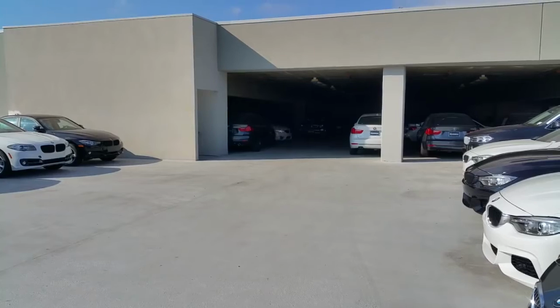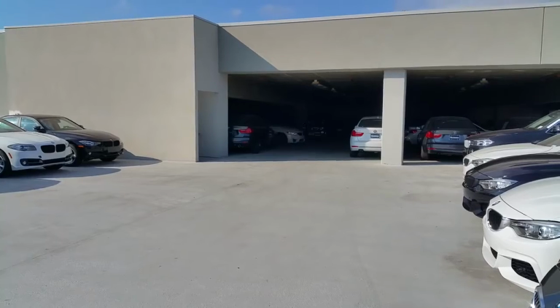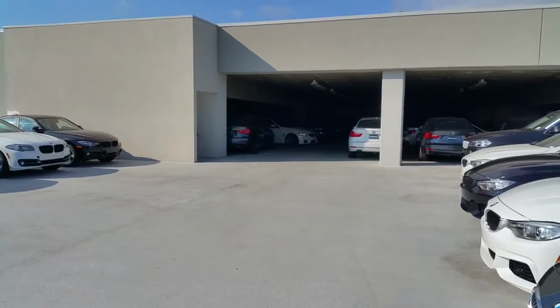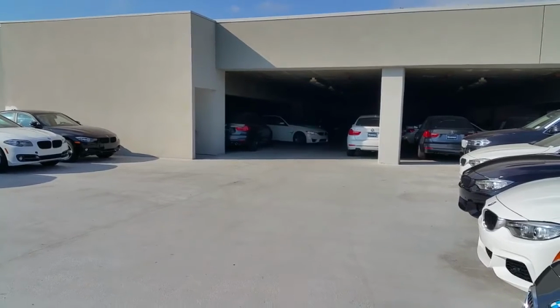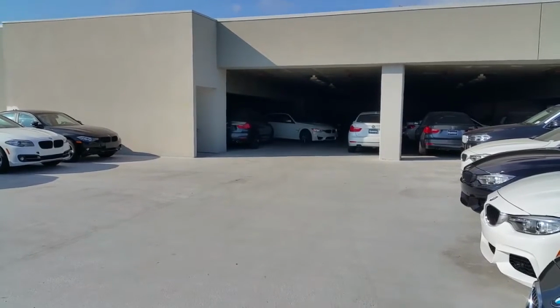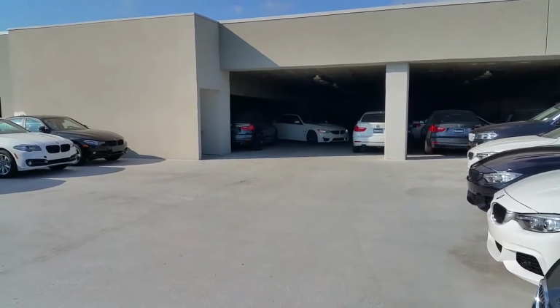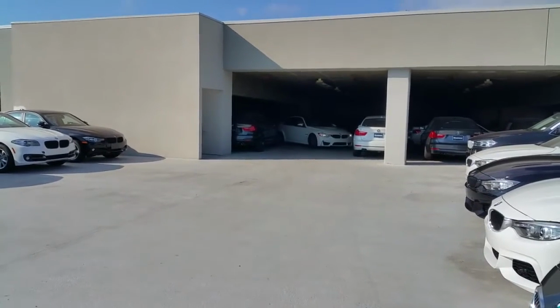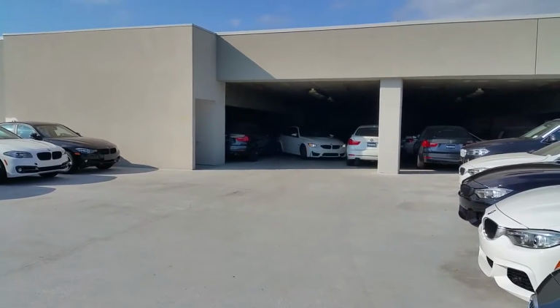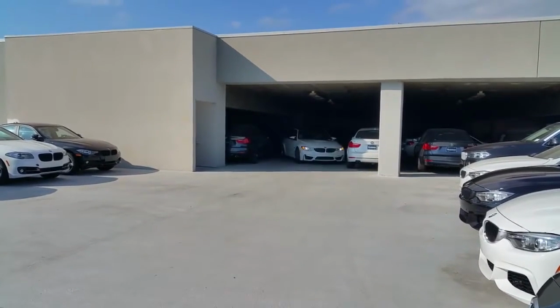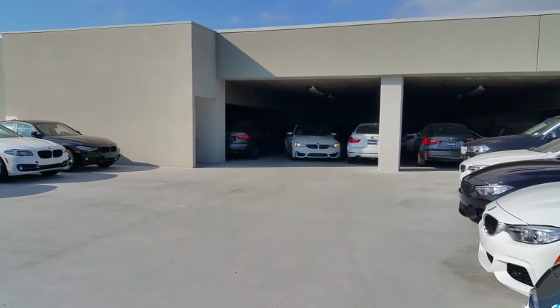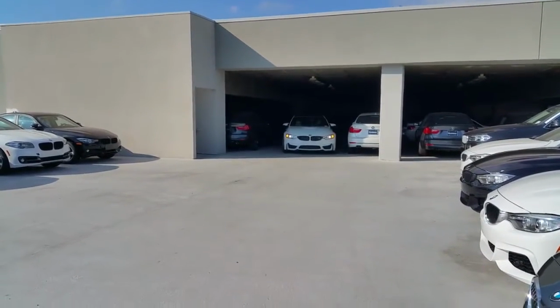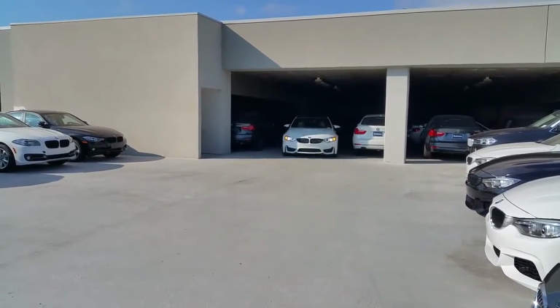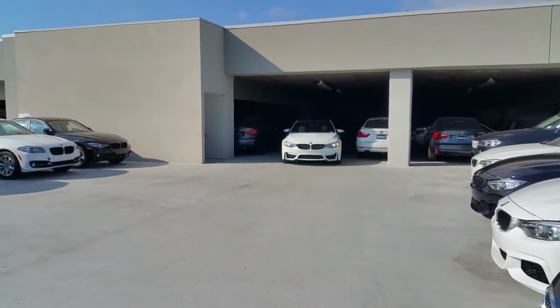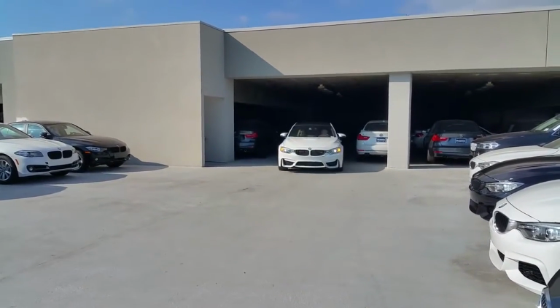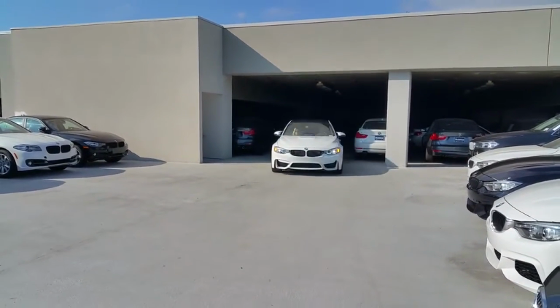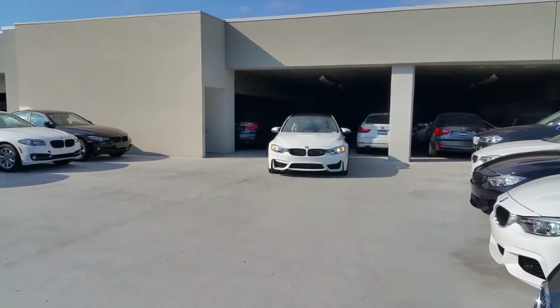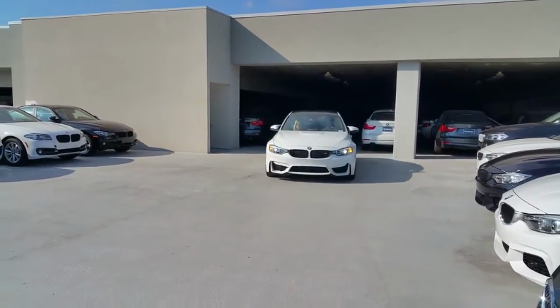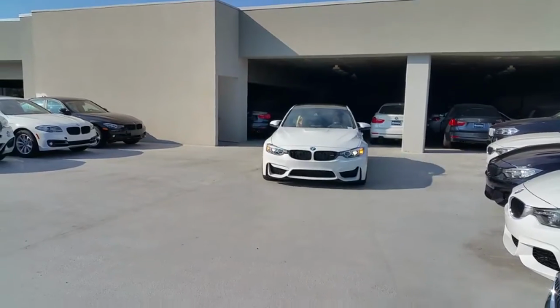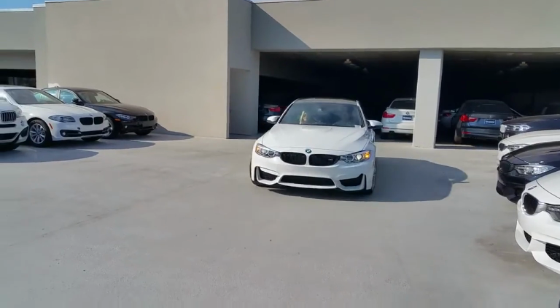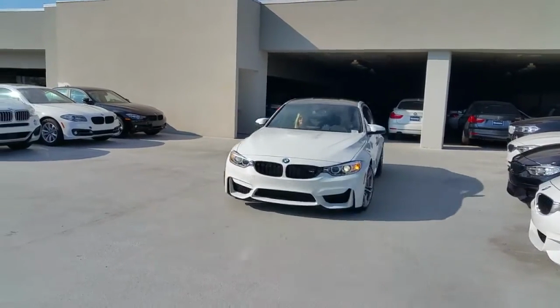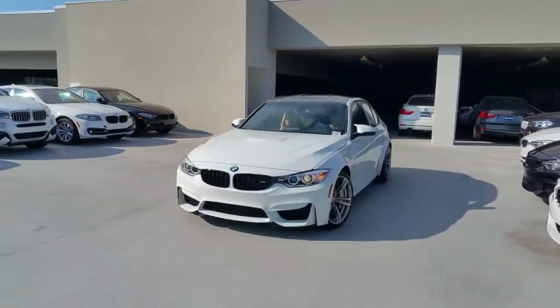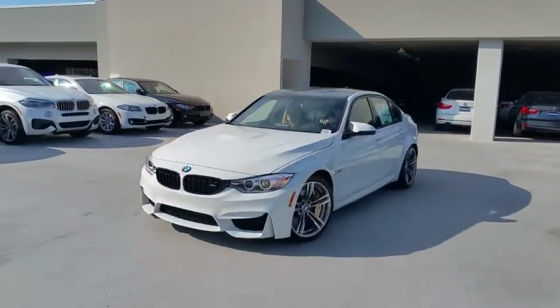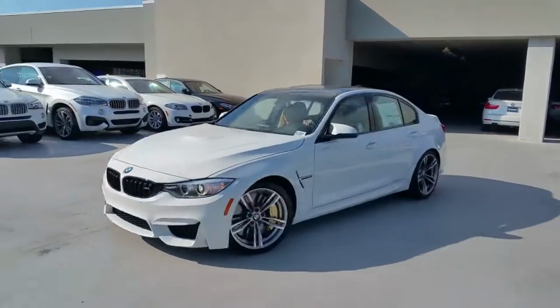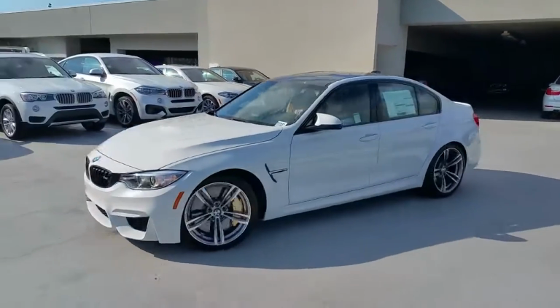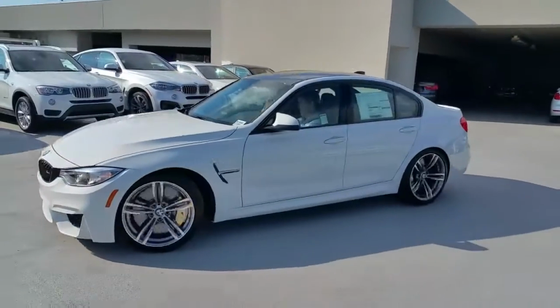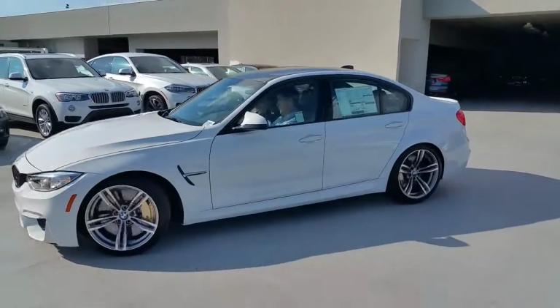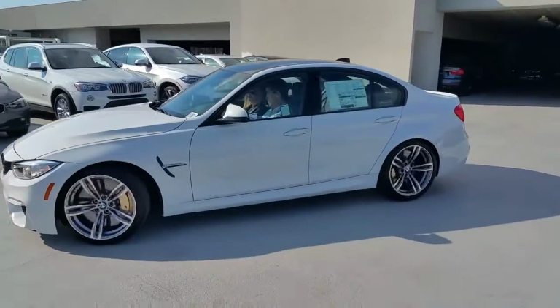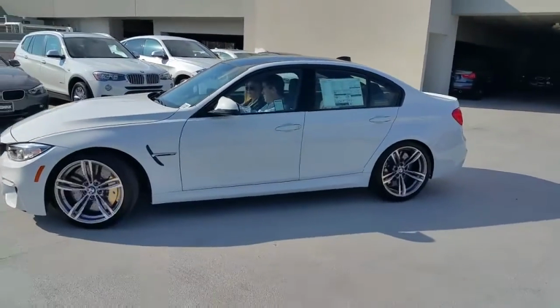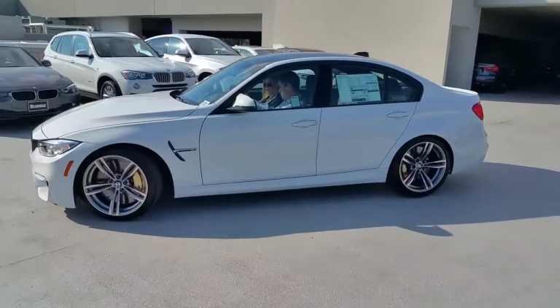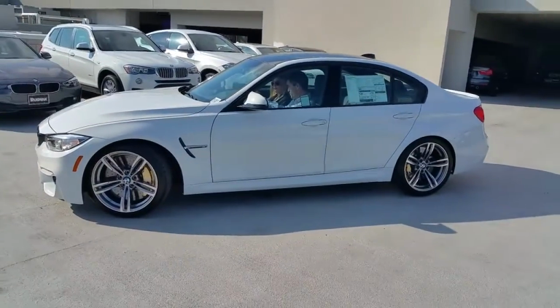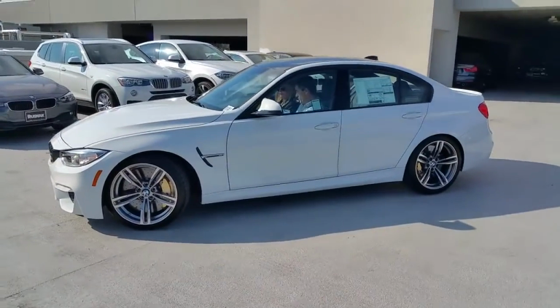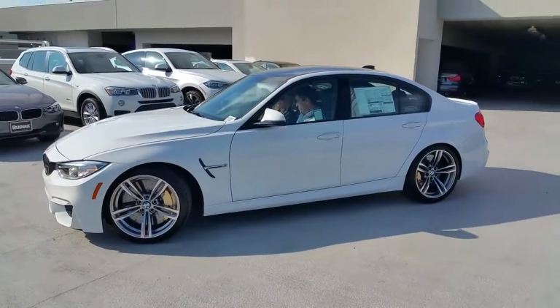Hey guys, Scott Smith, Rusnak BMW, sunny Southern California. Check out this track-ready M3, brand new.